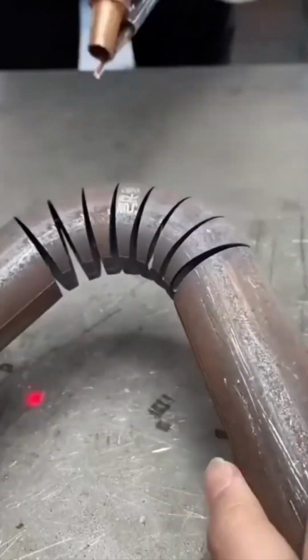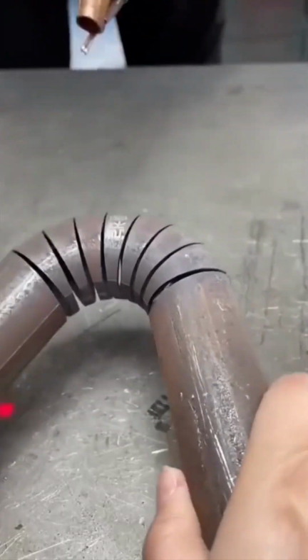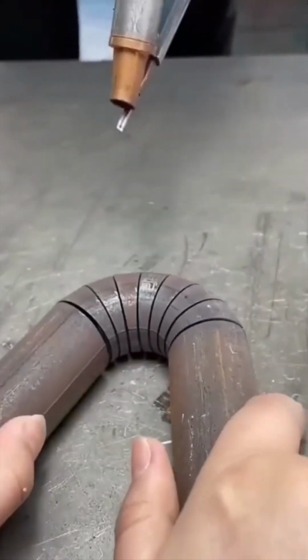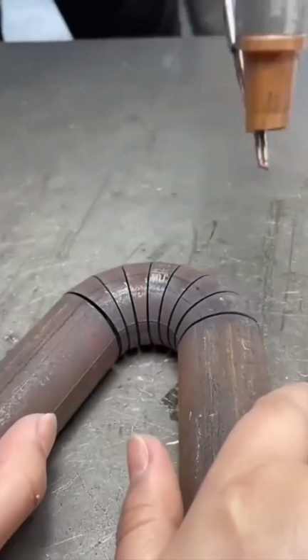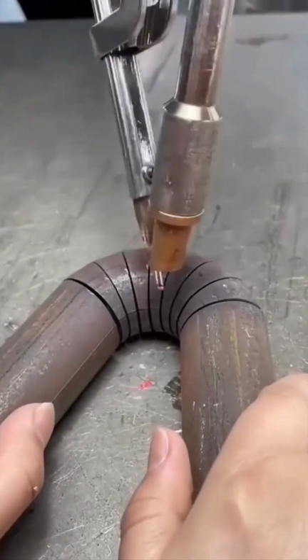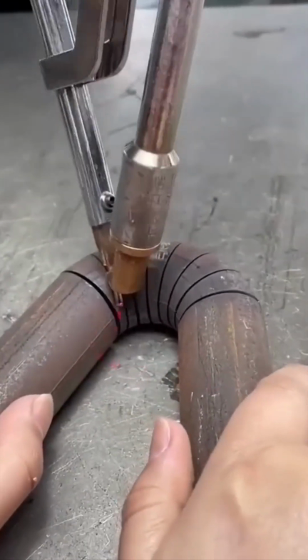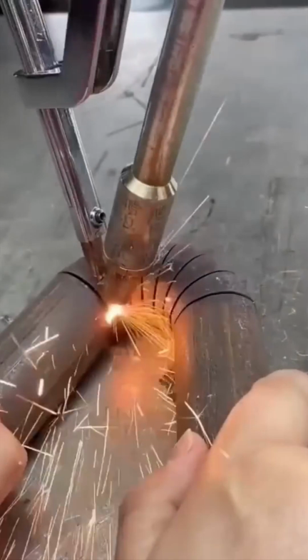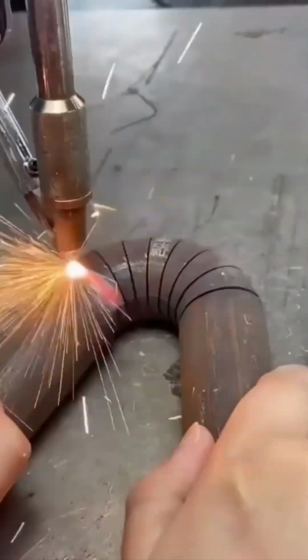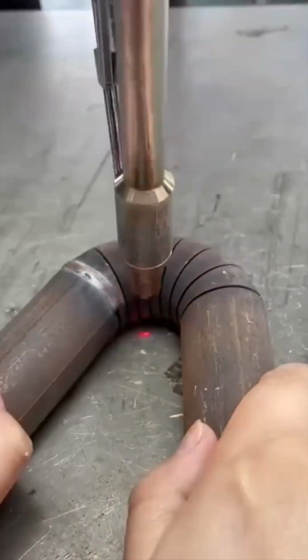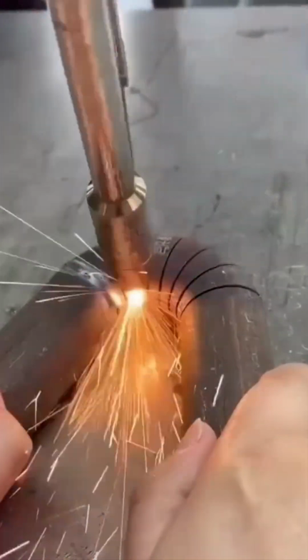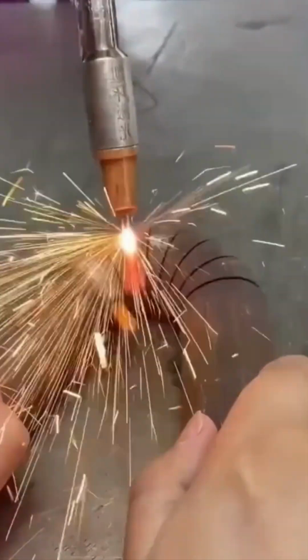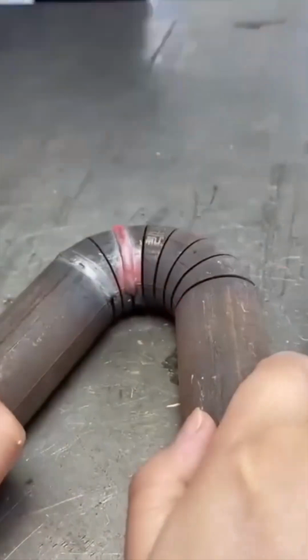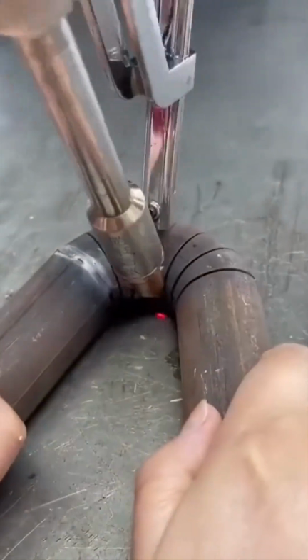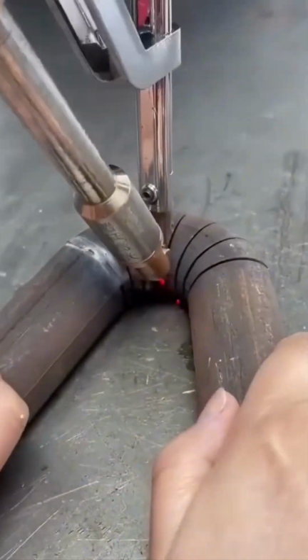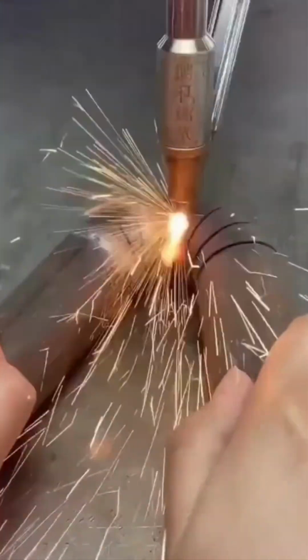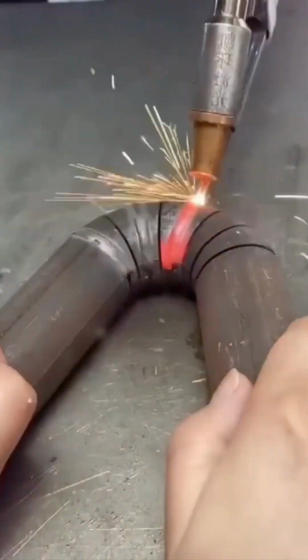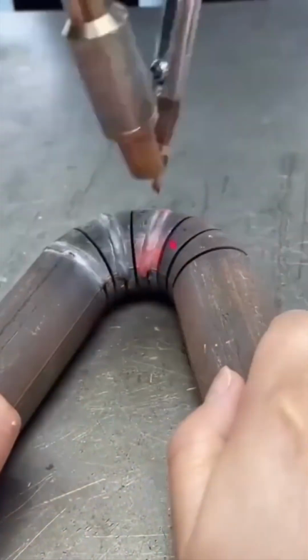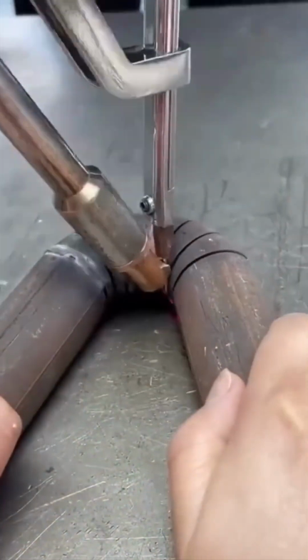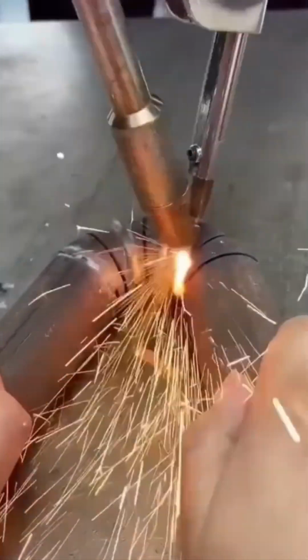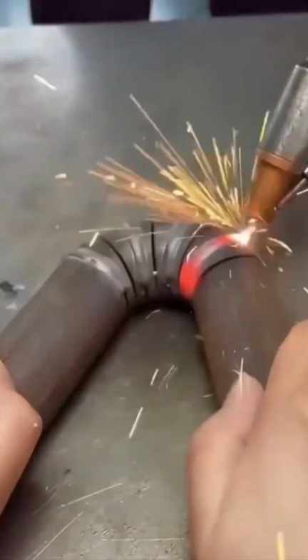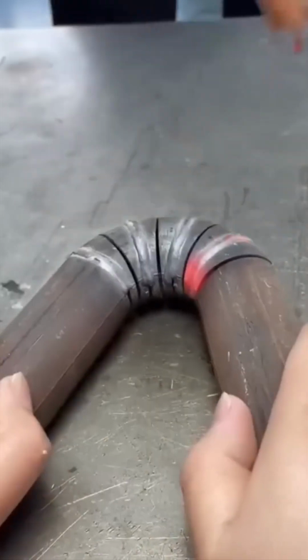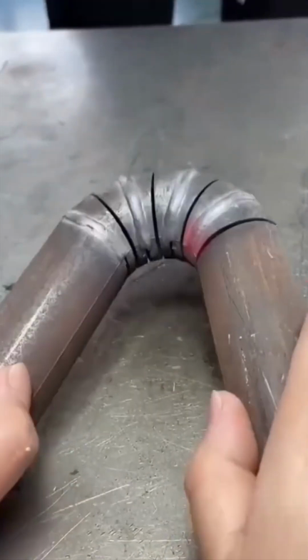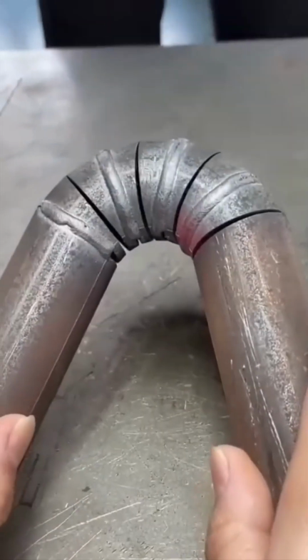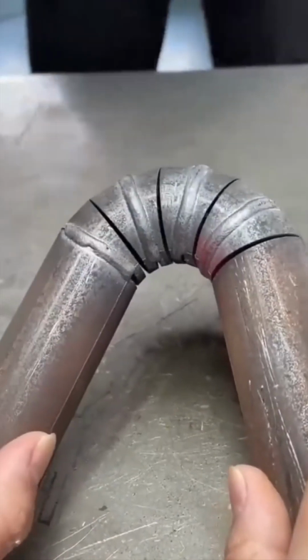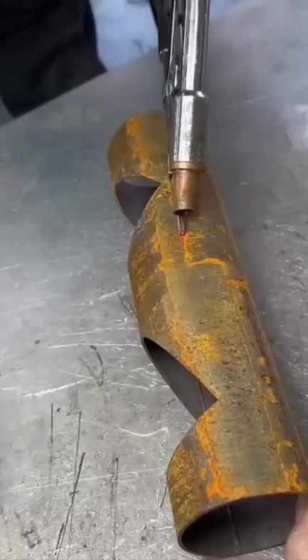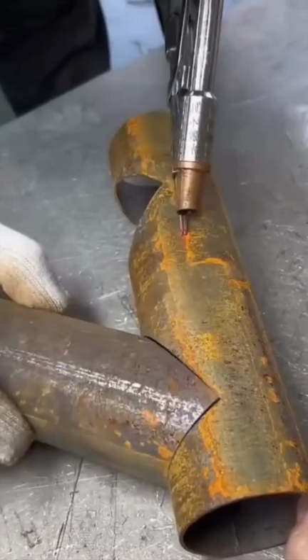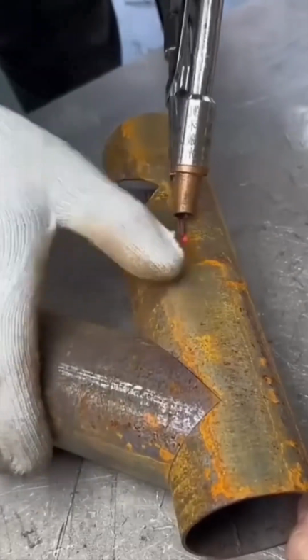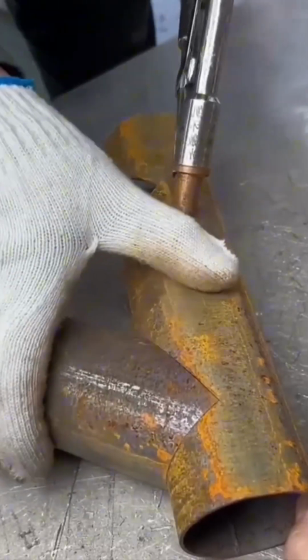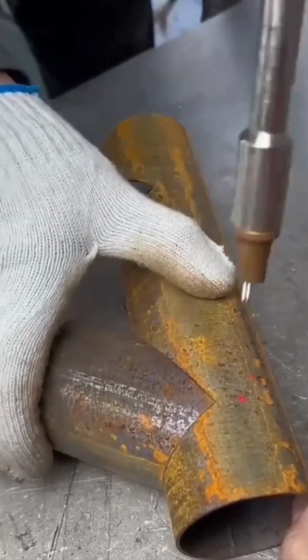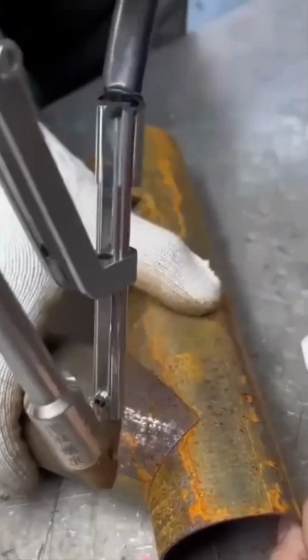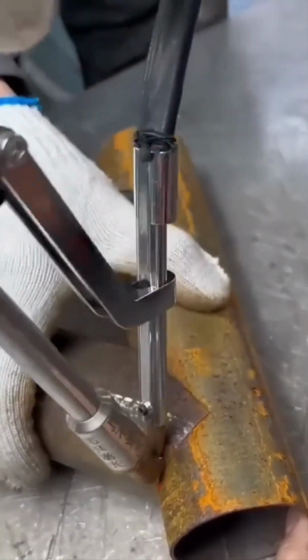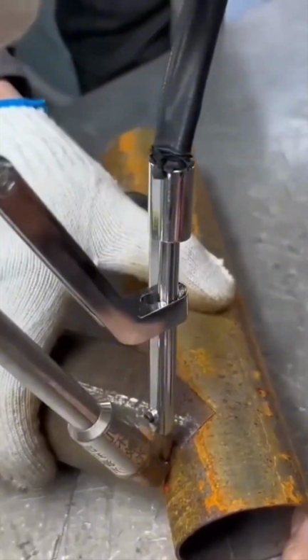More welding, but this time it's brute strength fused with art. The rhythmic flashes could rival a light show at Coachella, only hotter.